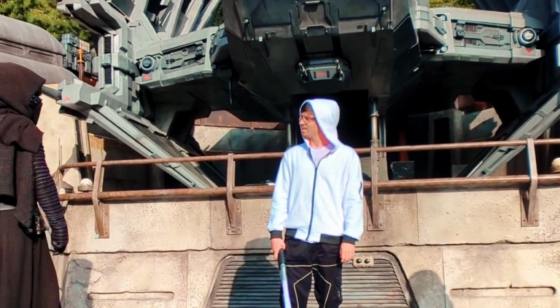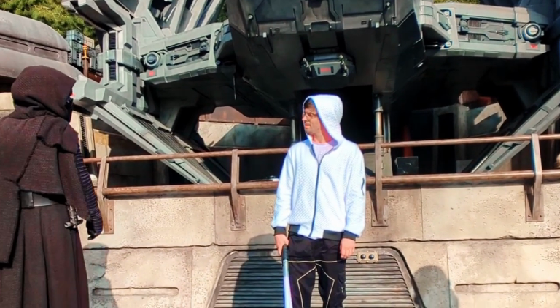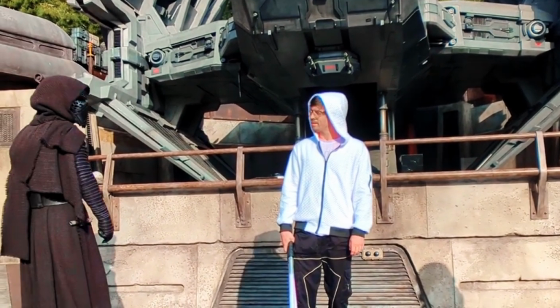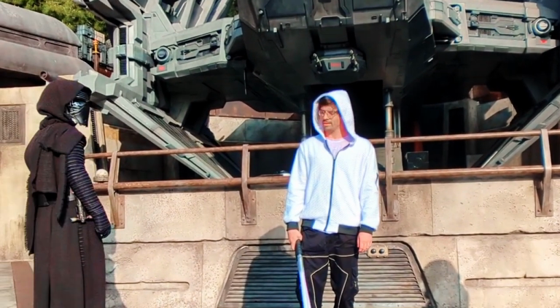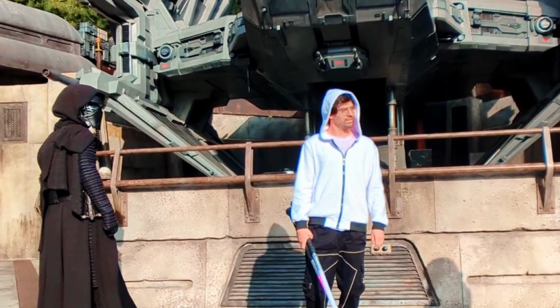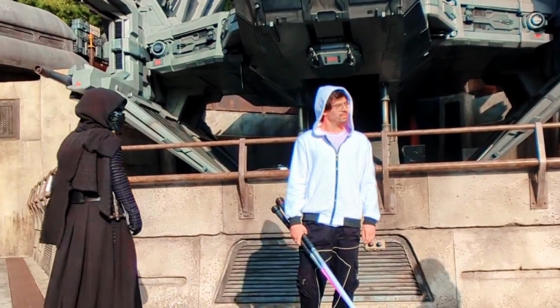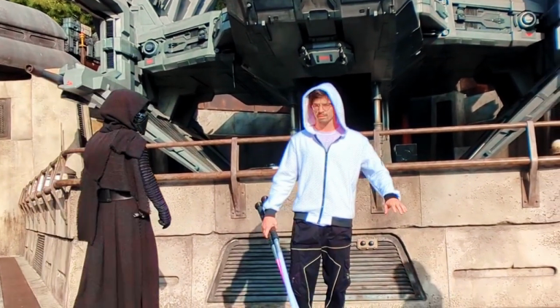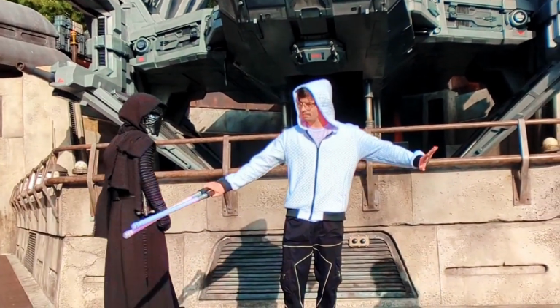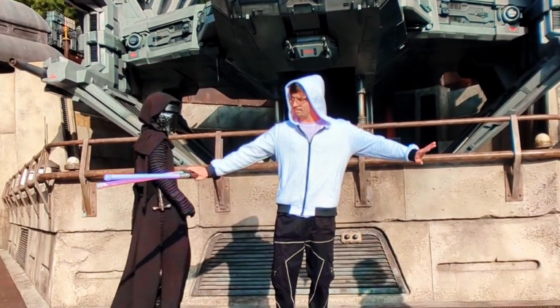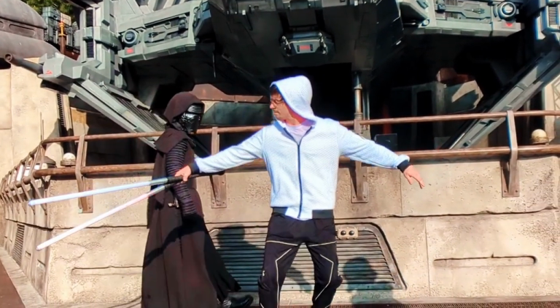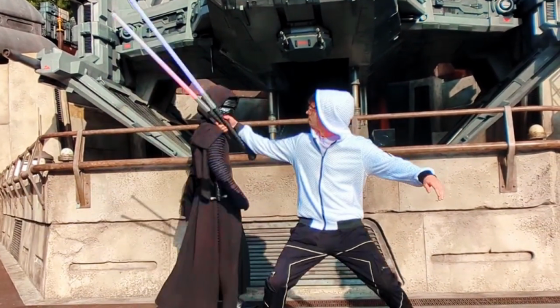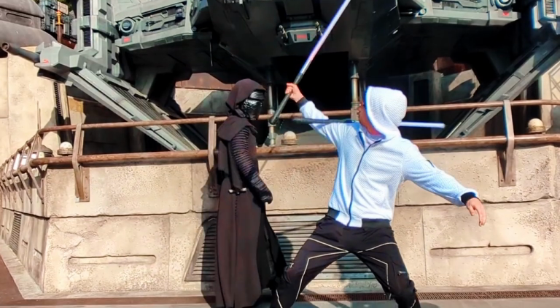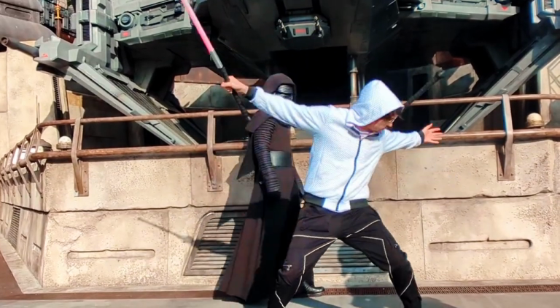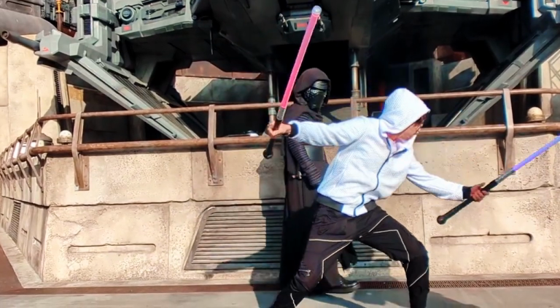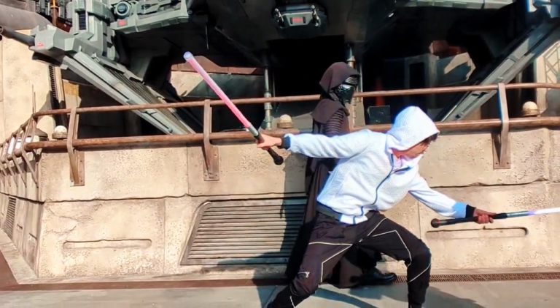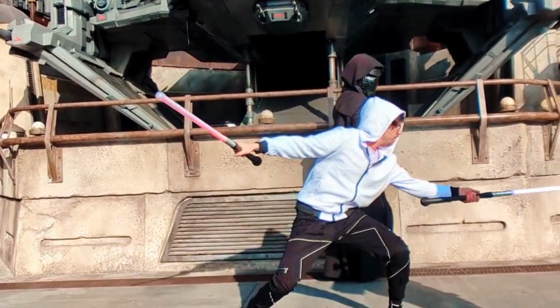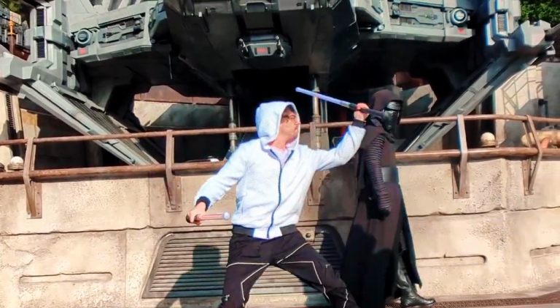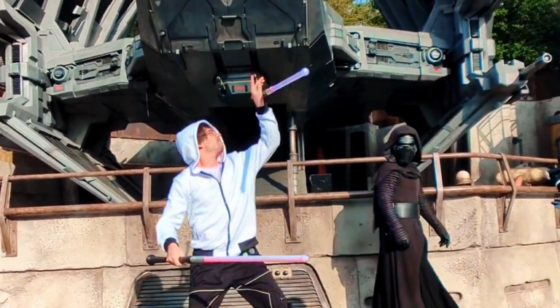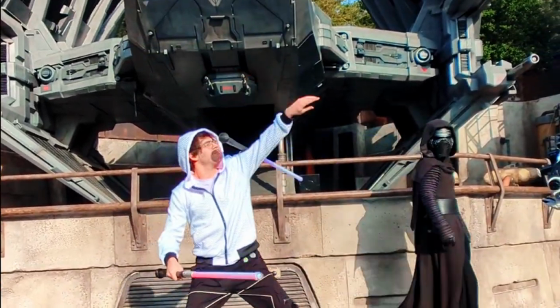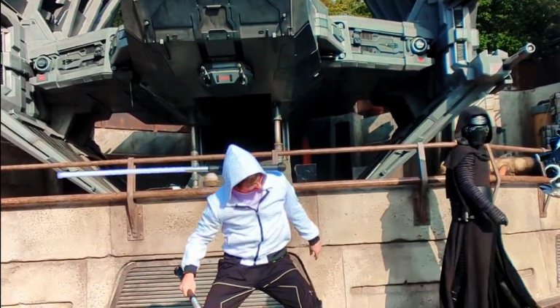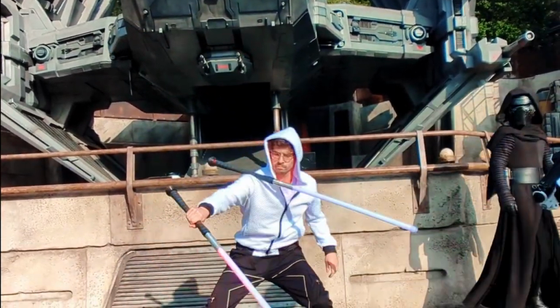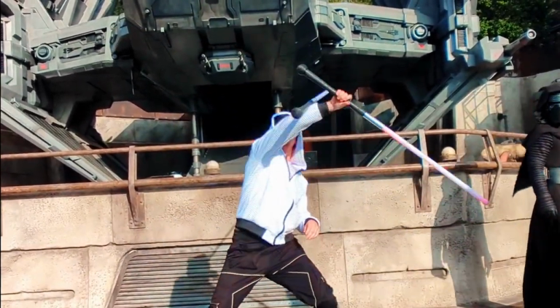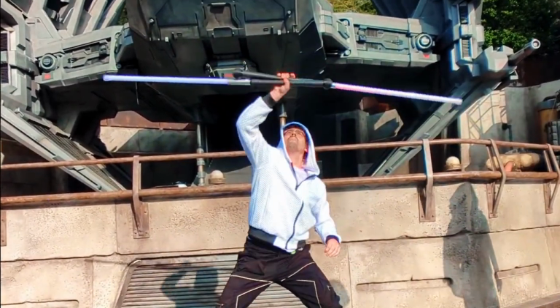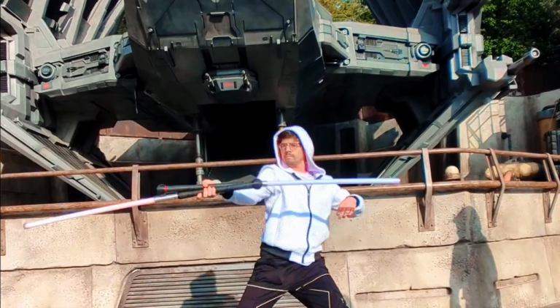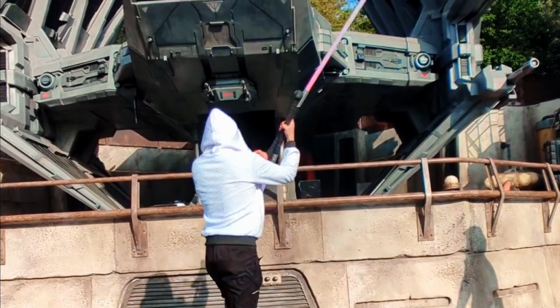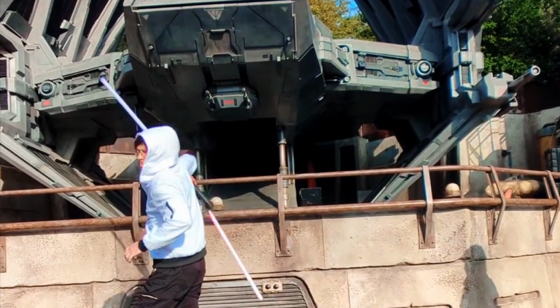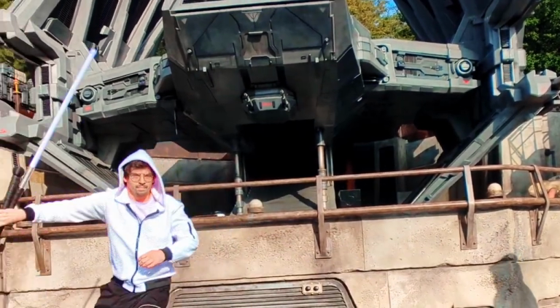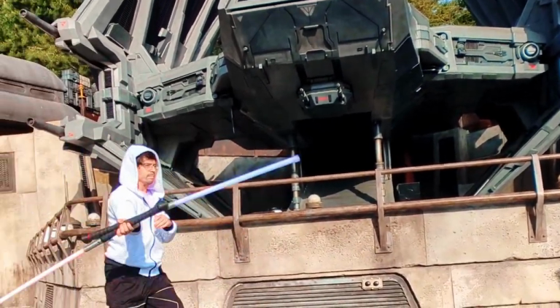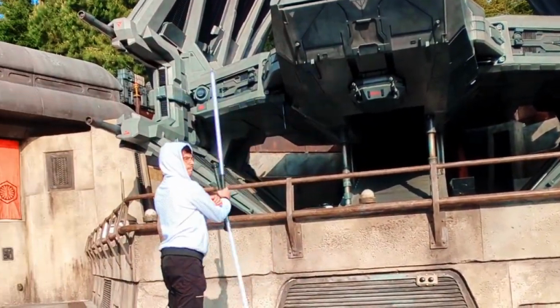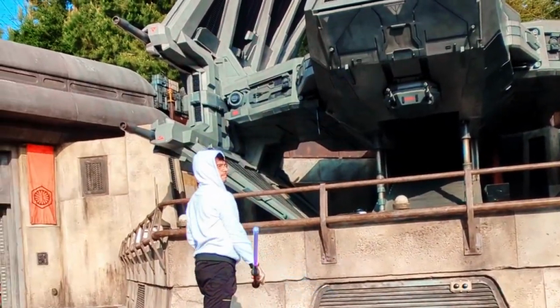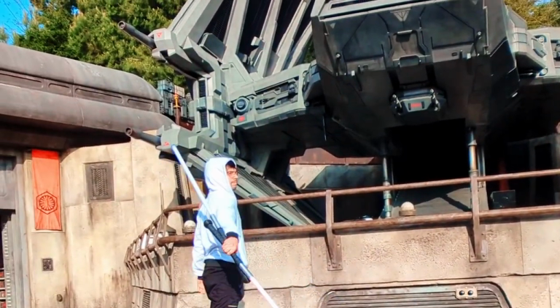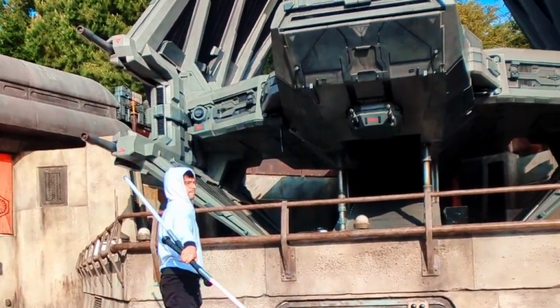So I ask you — did I do it? Do you think I'm a lightsaber icon? If not, we can still be friends. But tell me, what would it take? What do I gotta do to get Lucasfilm to notice? Let me know in the comments what it would take to become a lightsaber icon in your book. And don't forget to subscribe for more sick spins like these.